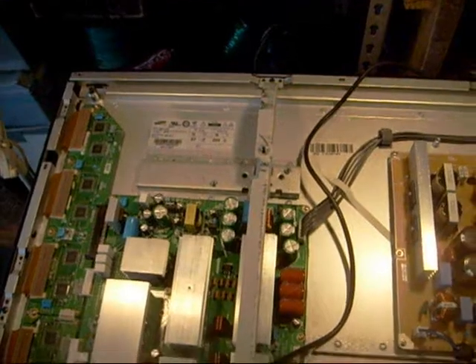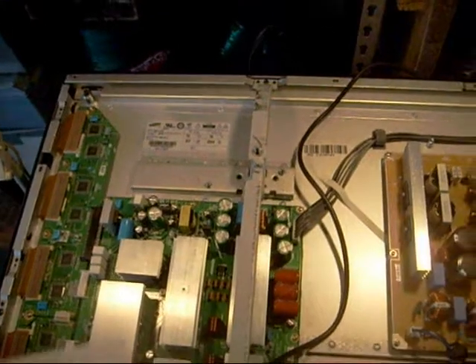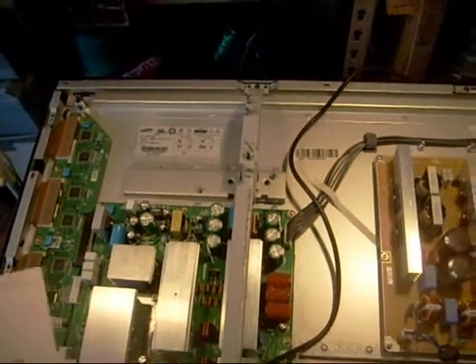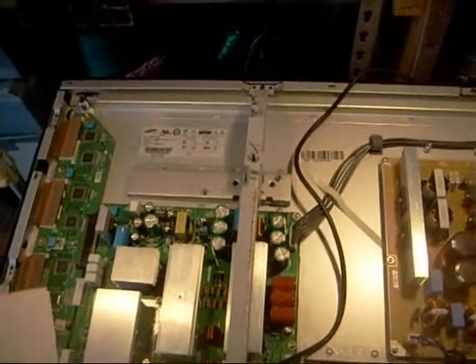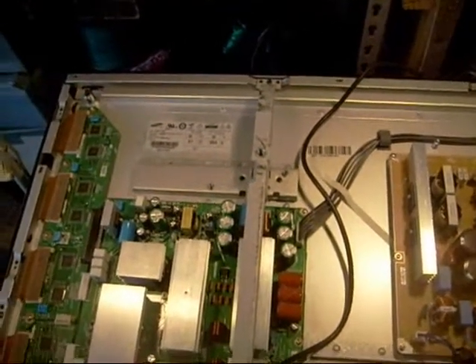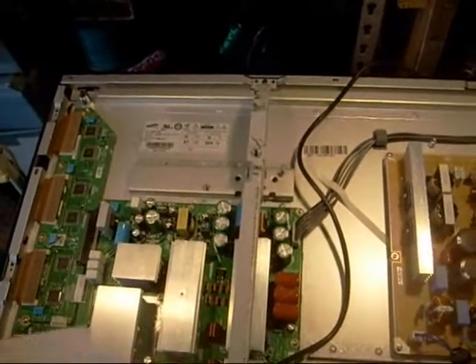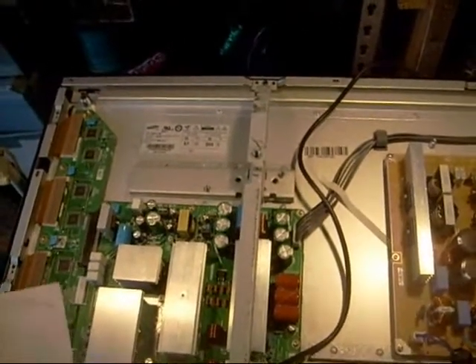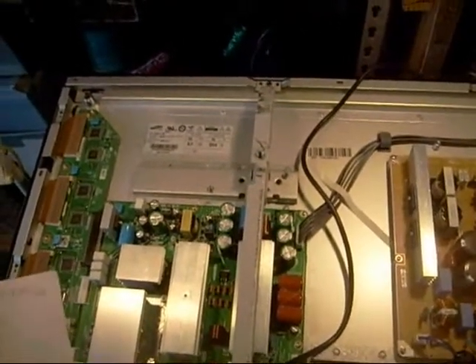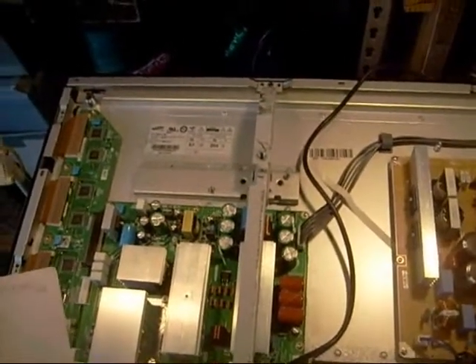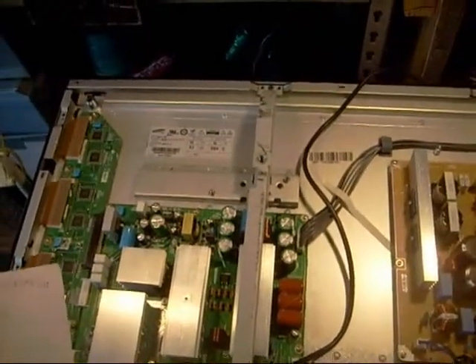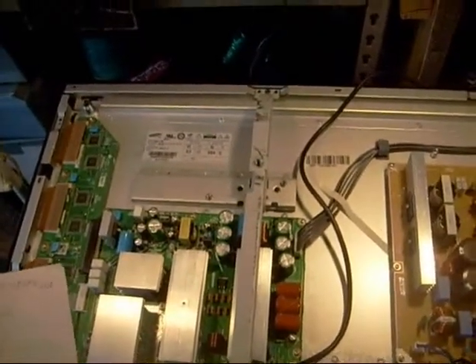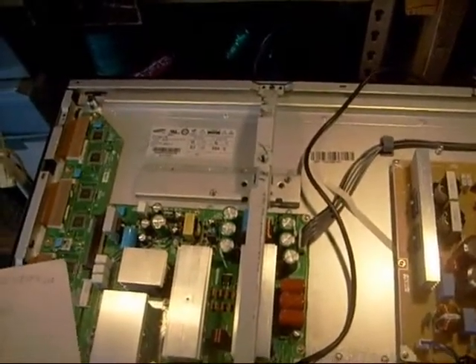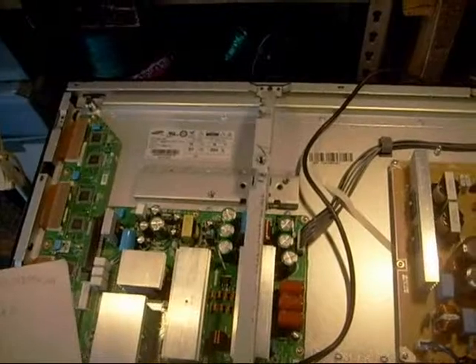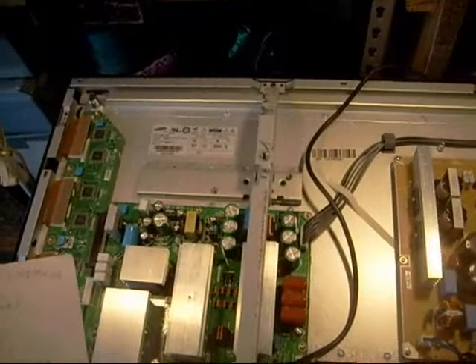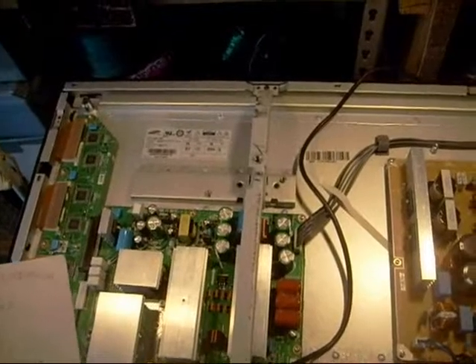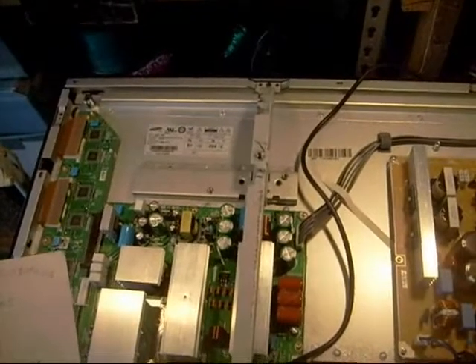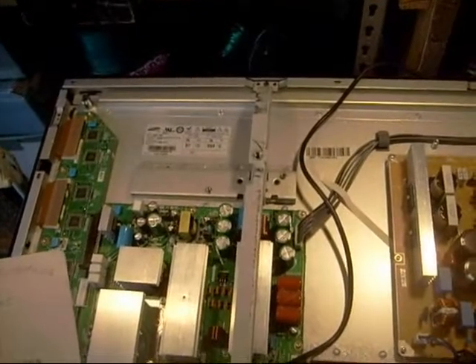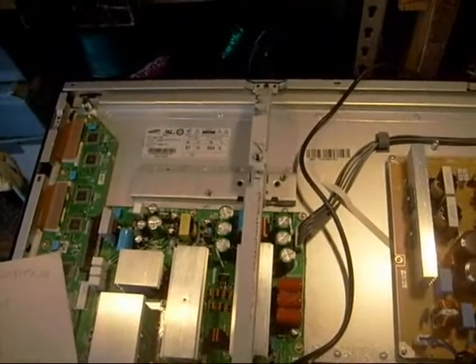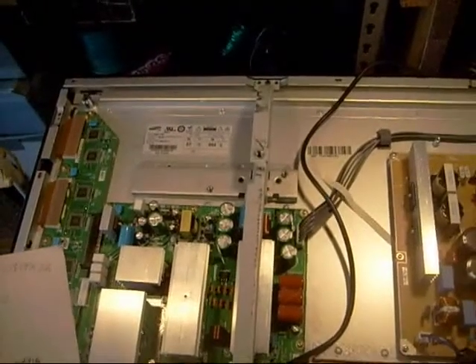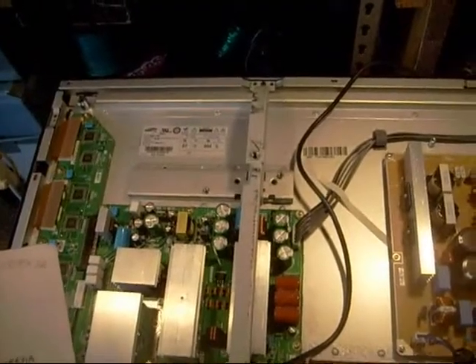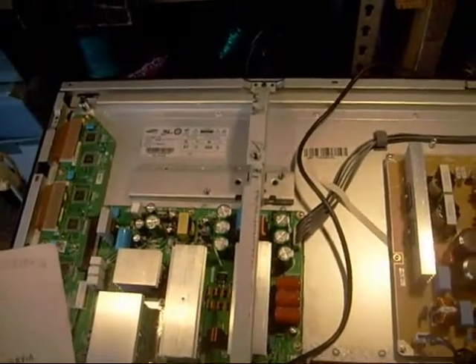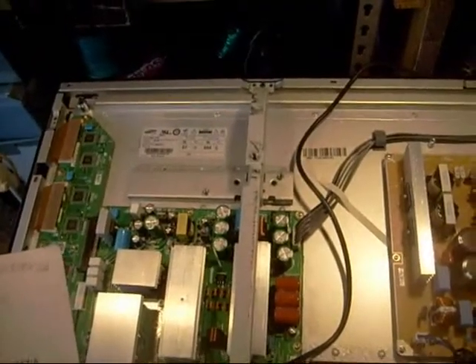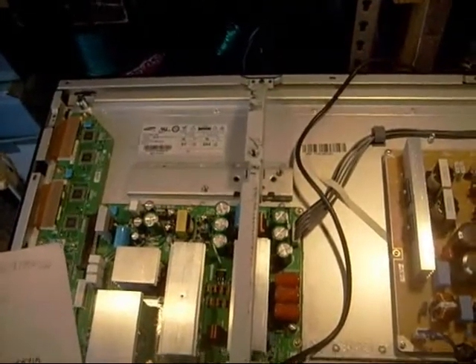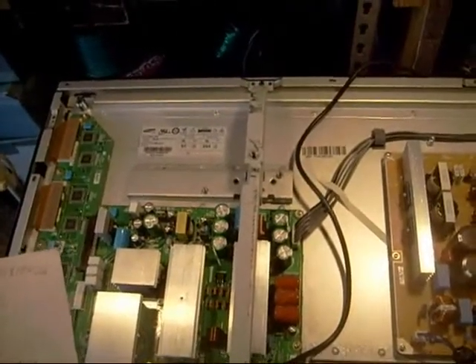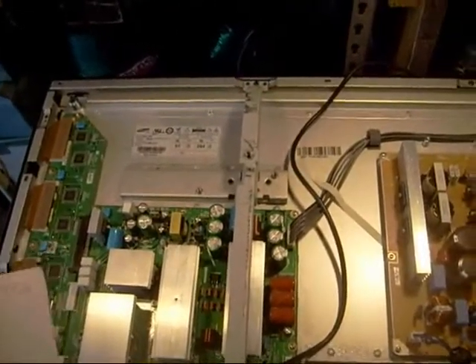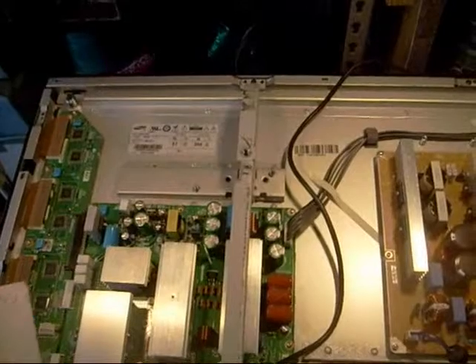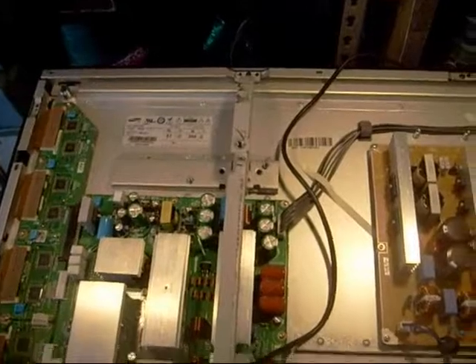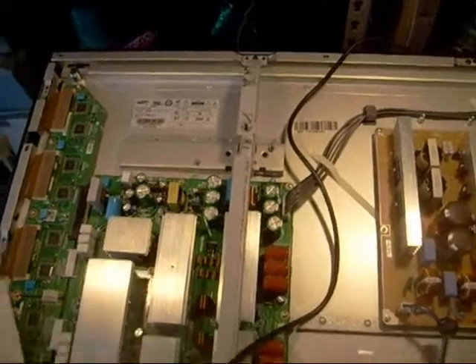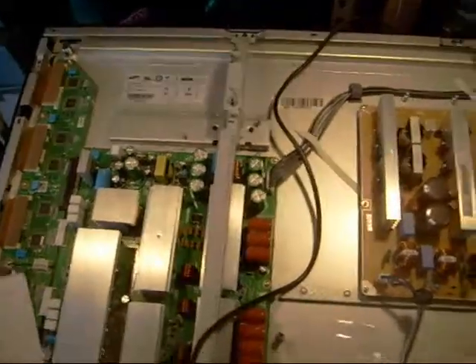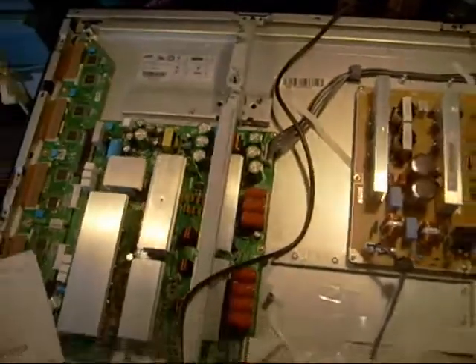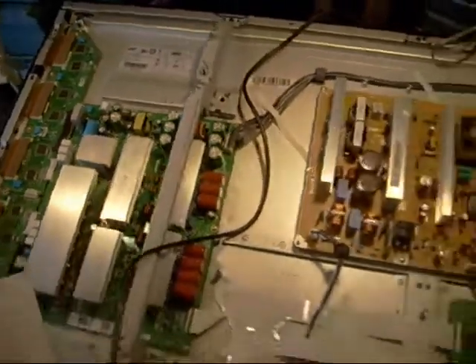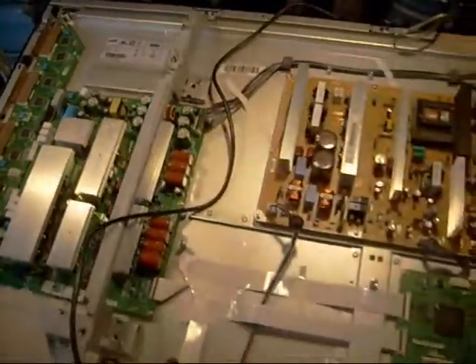Today I'm working on a Samsung TV. The model number is PN50A550S1FXZA. This TV came in completely dead.